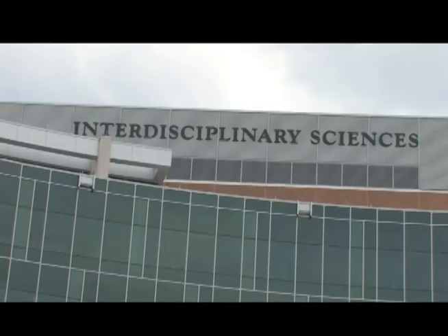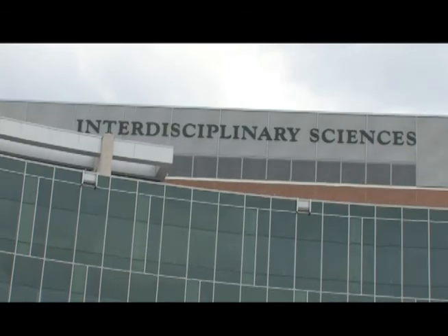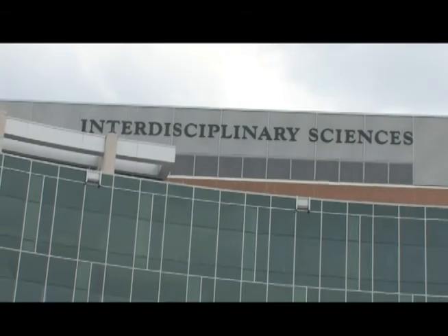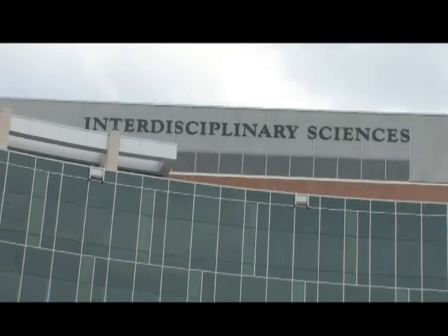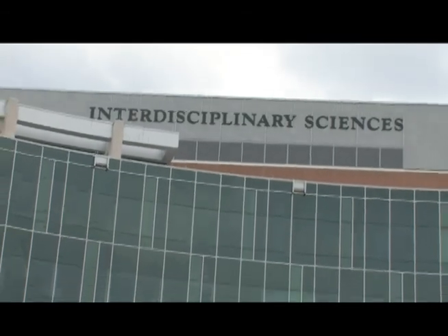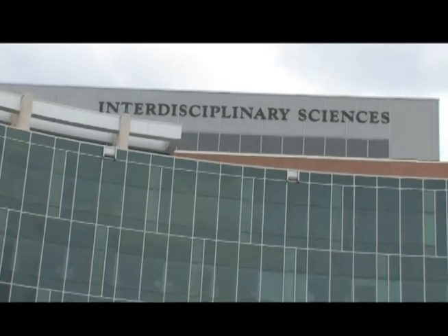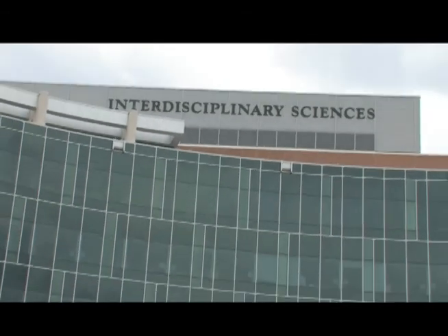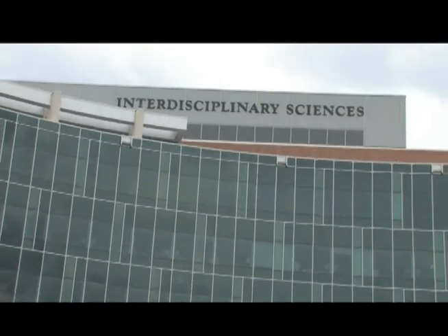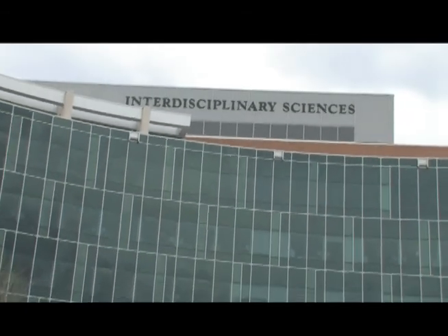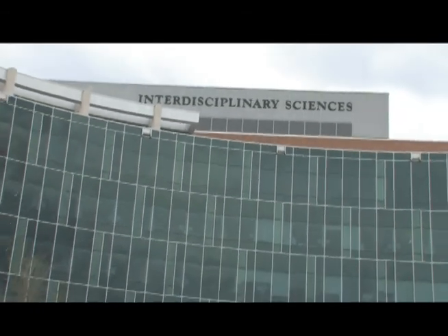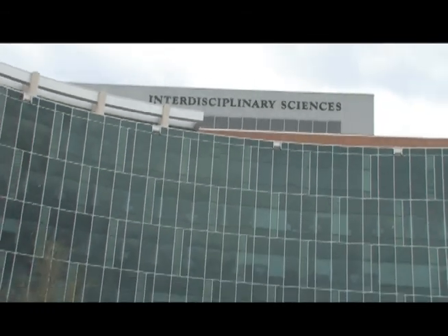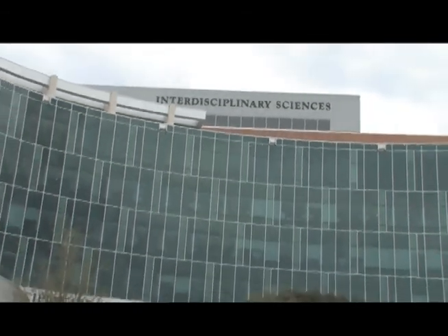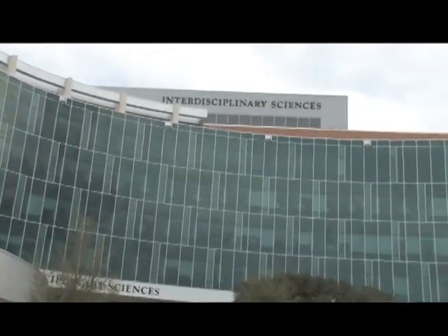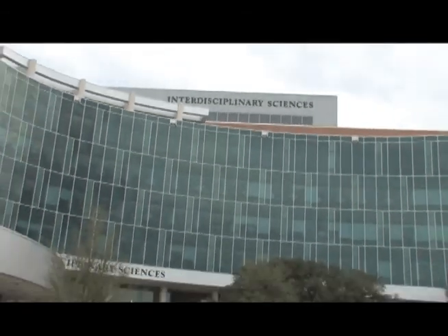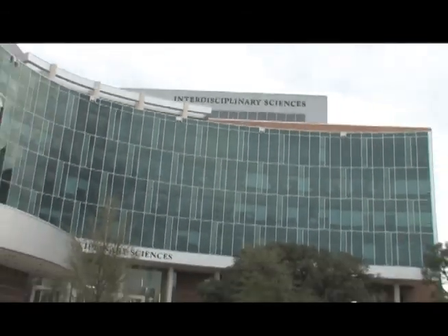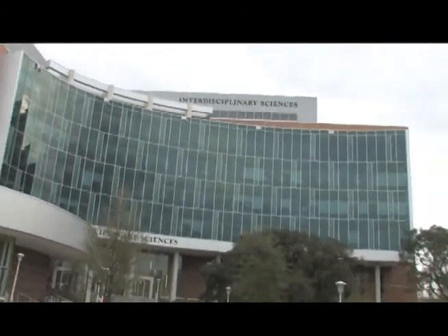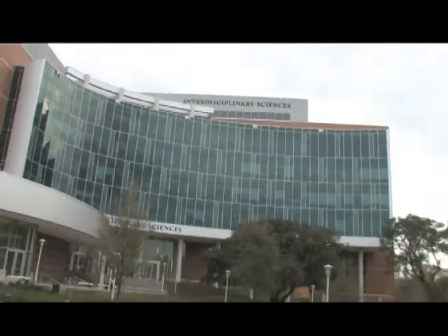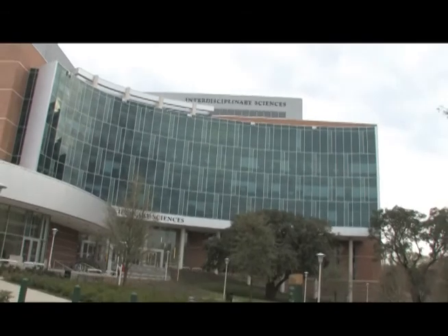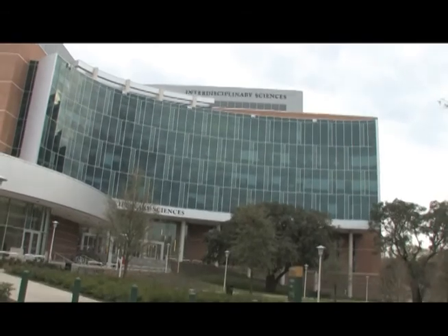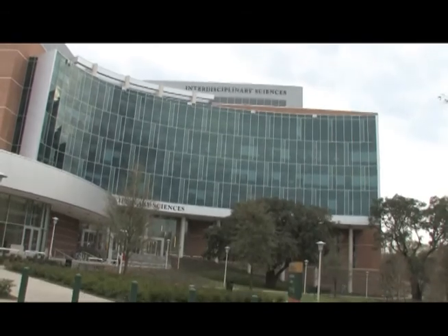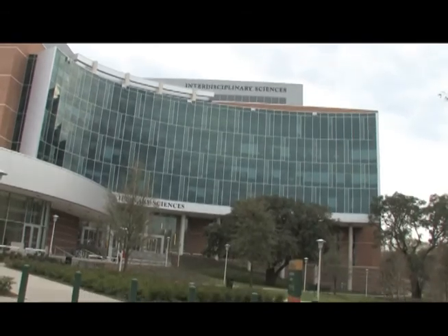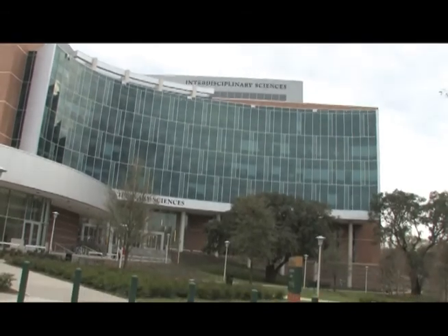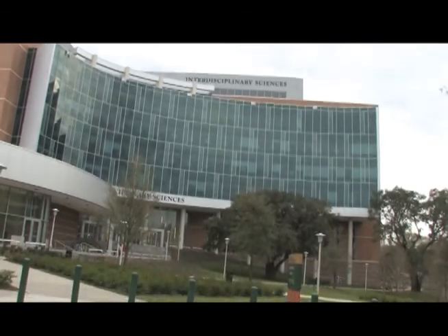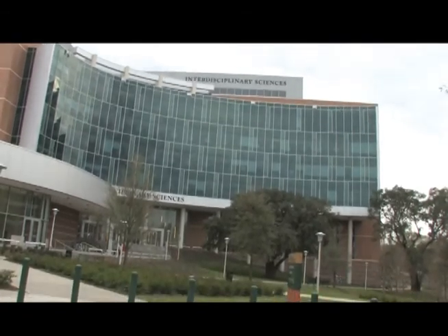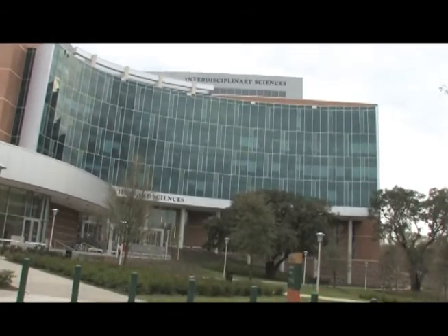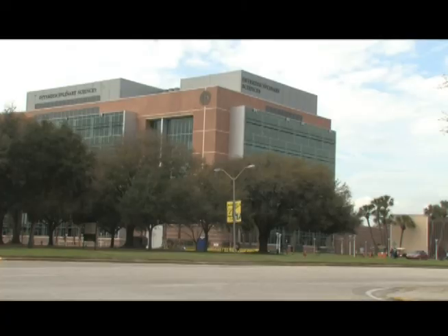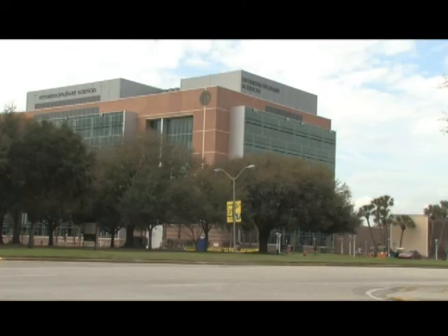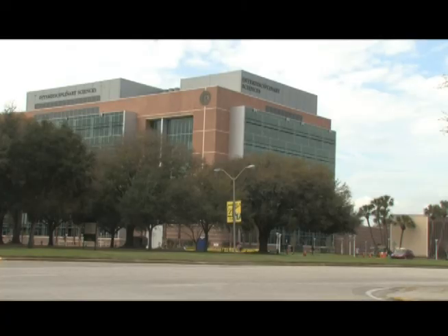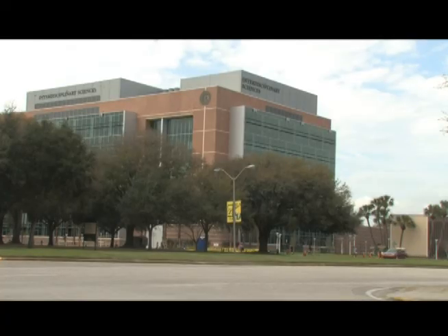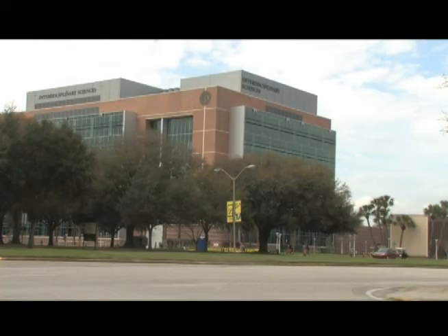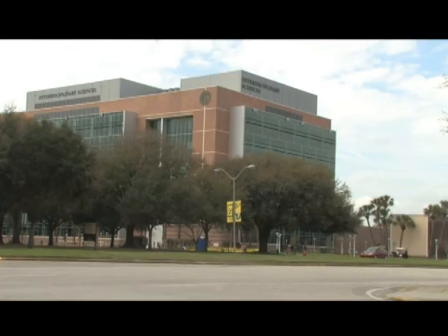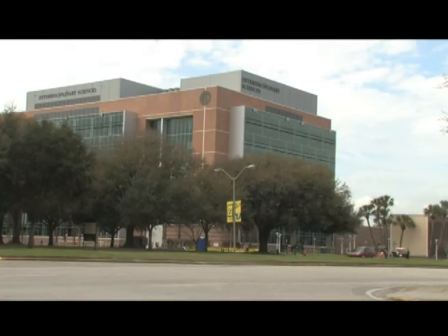The Interdisciplinary Science Teaching and Research Facility is the newest building on campus. It is seven stories tall and houses teaching and research labs for bio, chem, and physics.